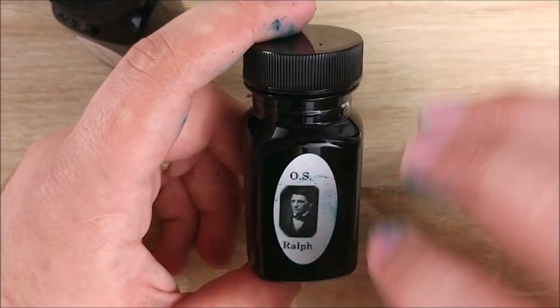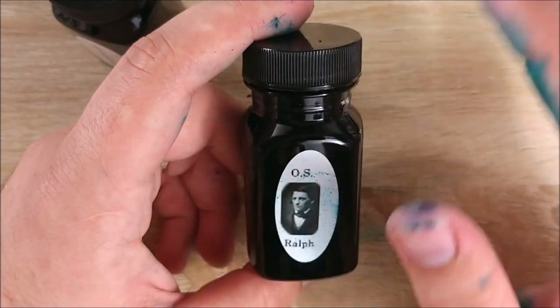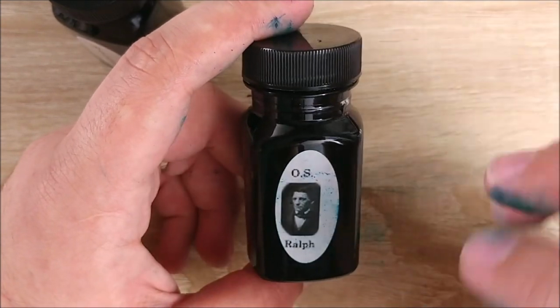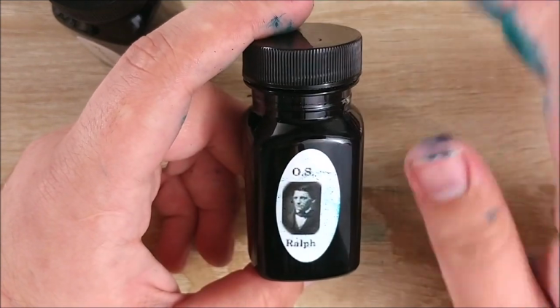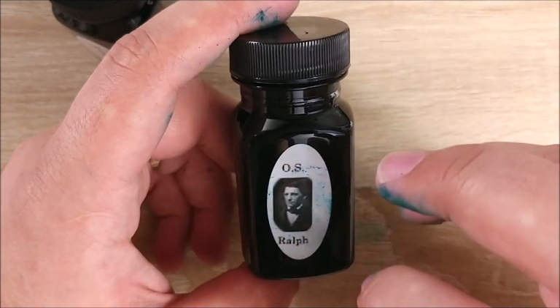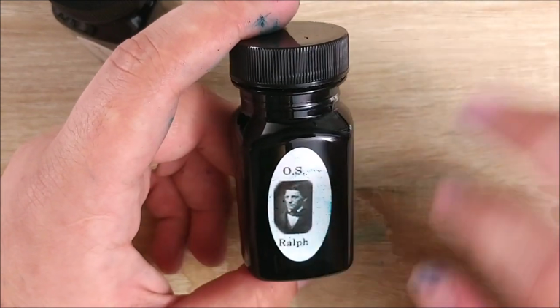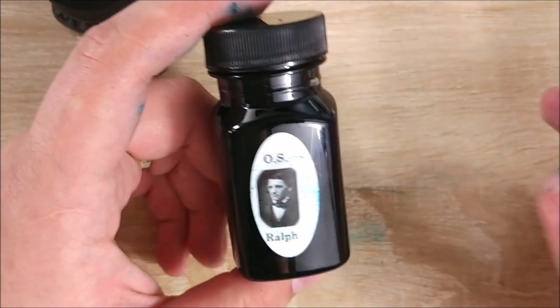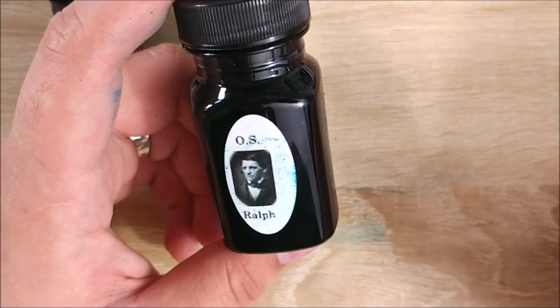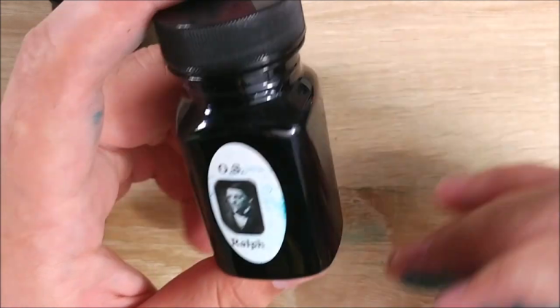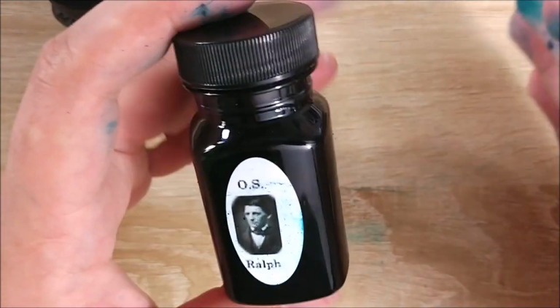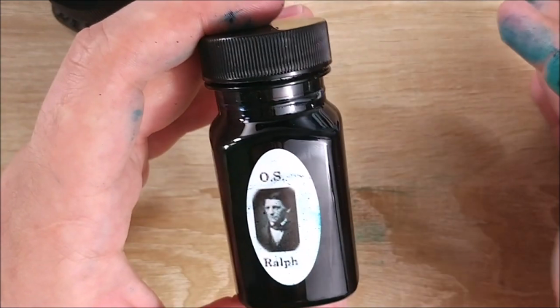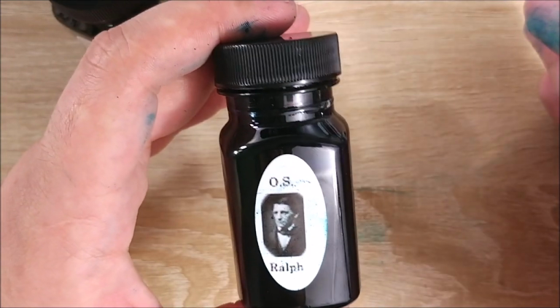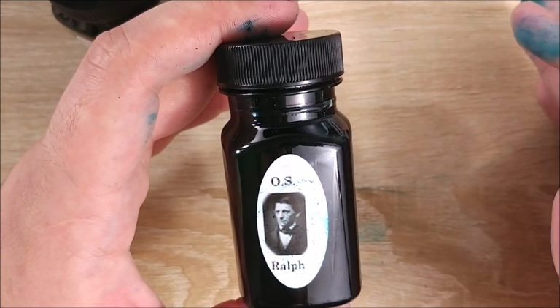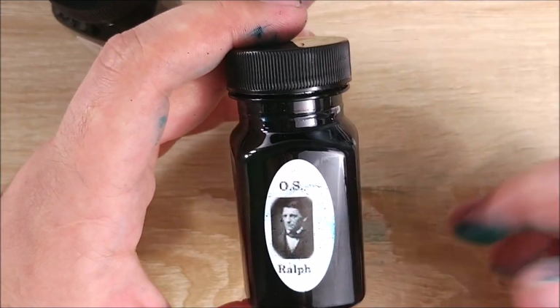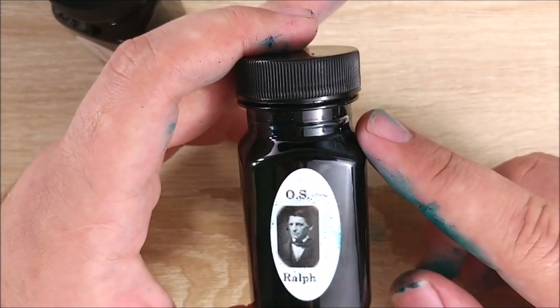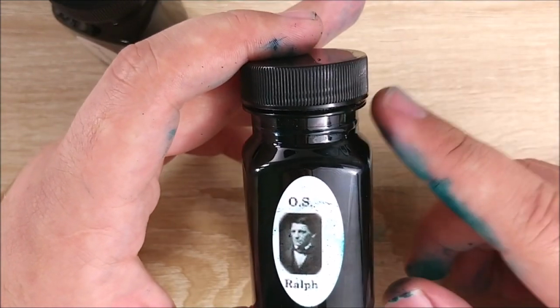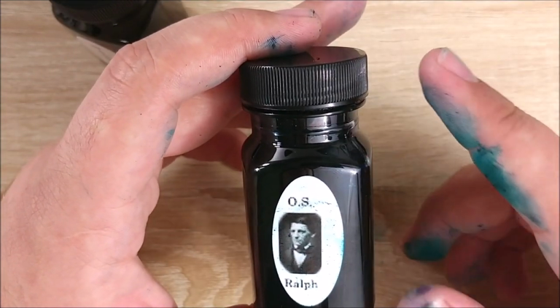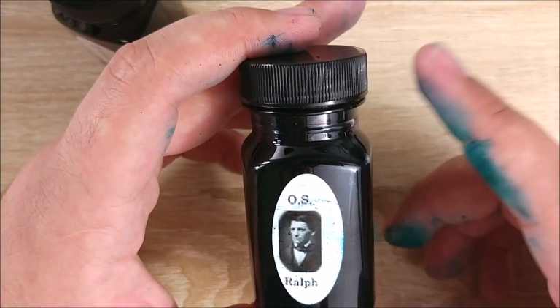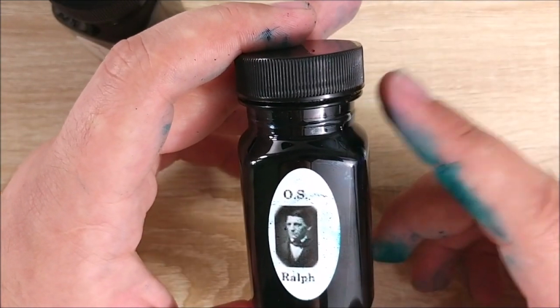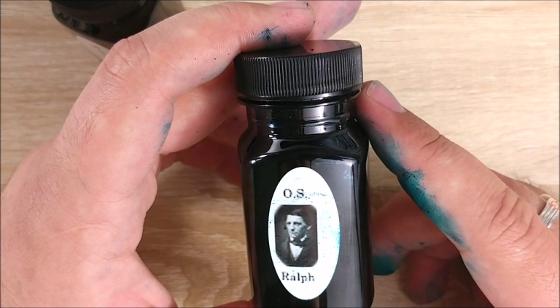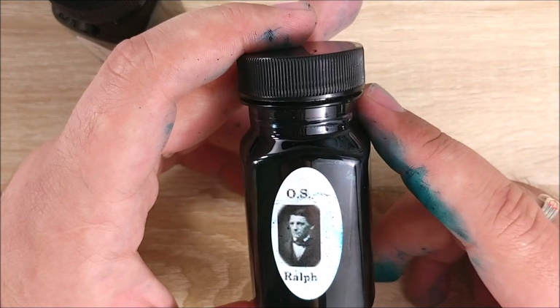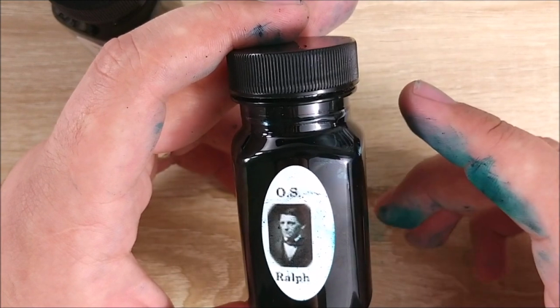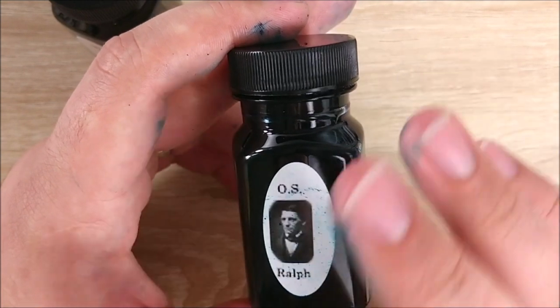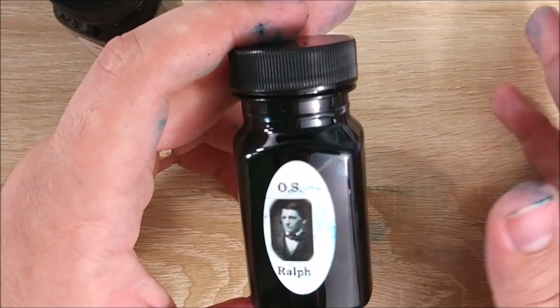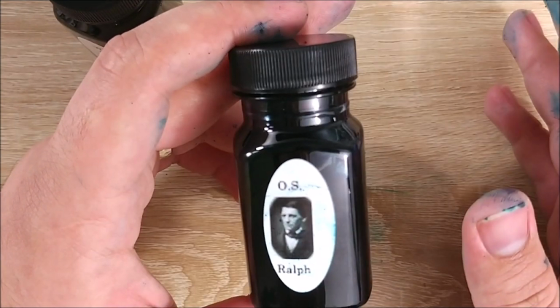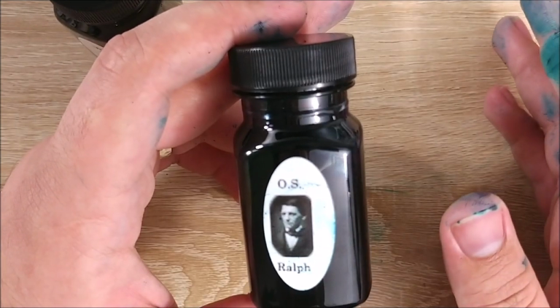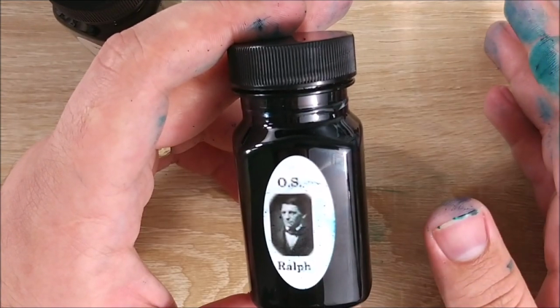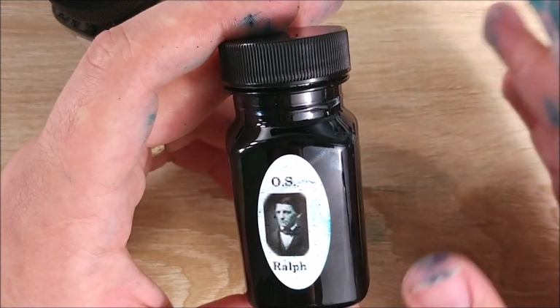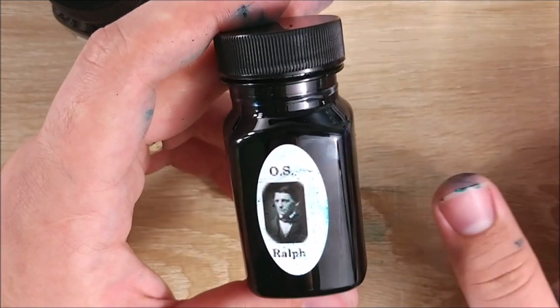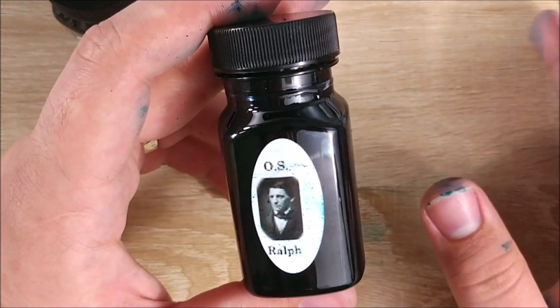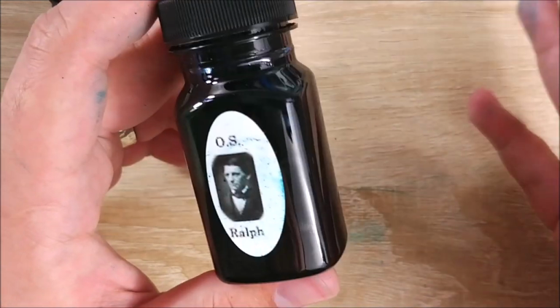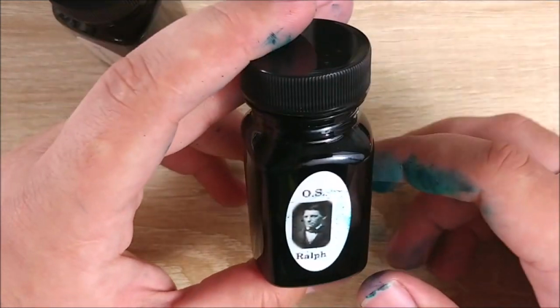They're great inks — I love them. Flow is great; you can check out my review — I adored them. But this is potentially dangerous for your pens. So I hope you haven't had any issues with any of this. I just figured I'd mention it.